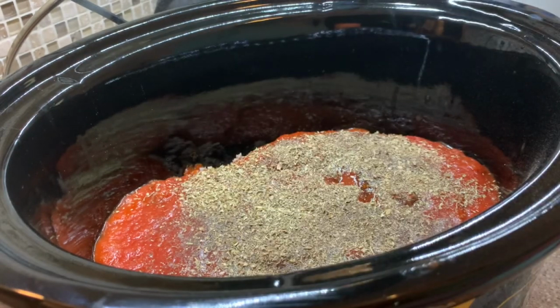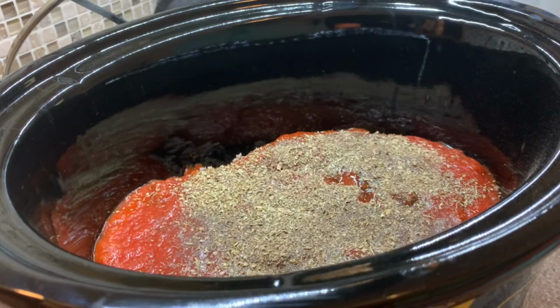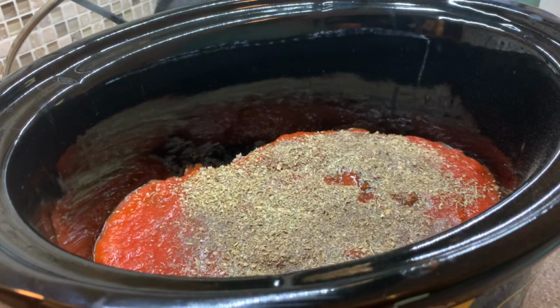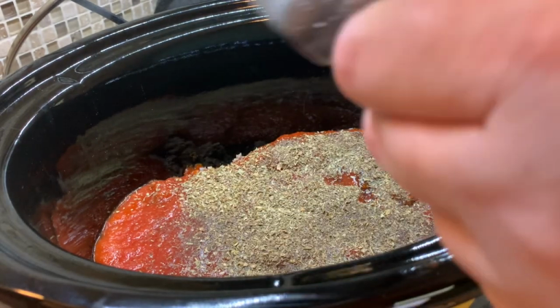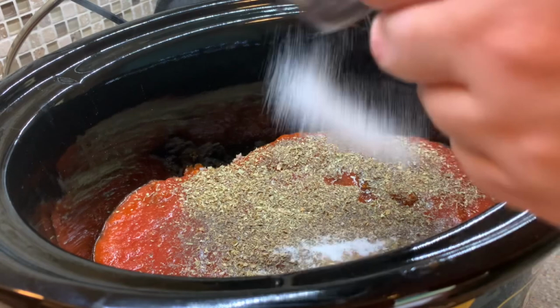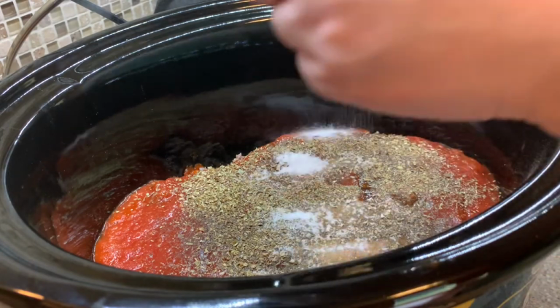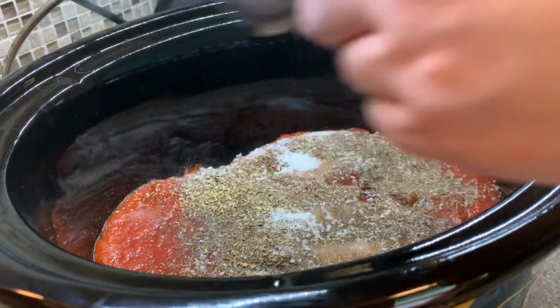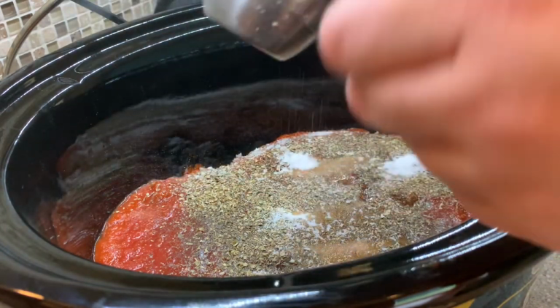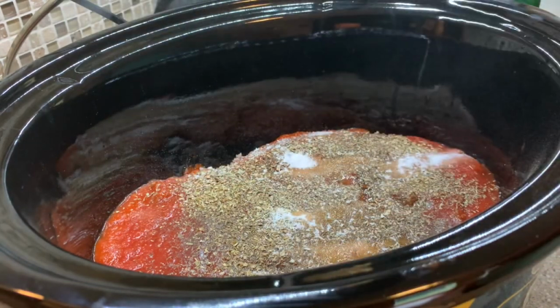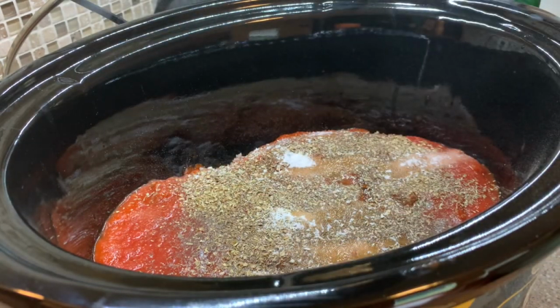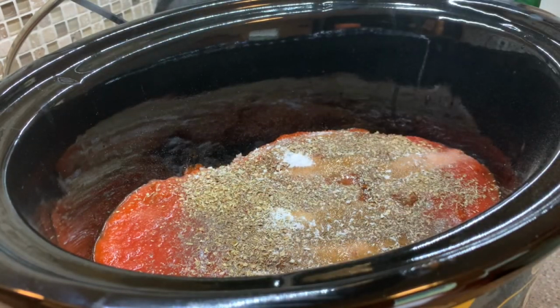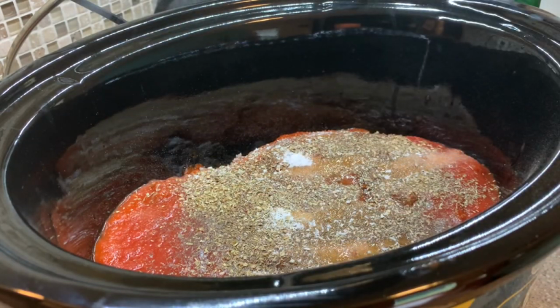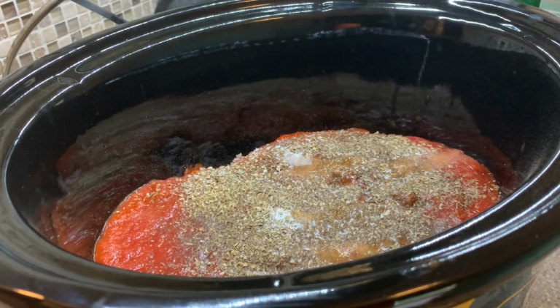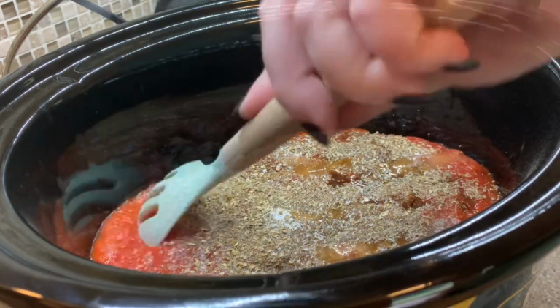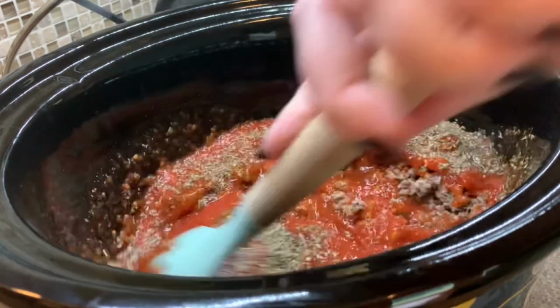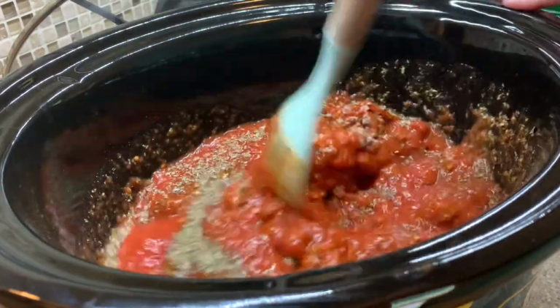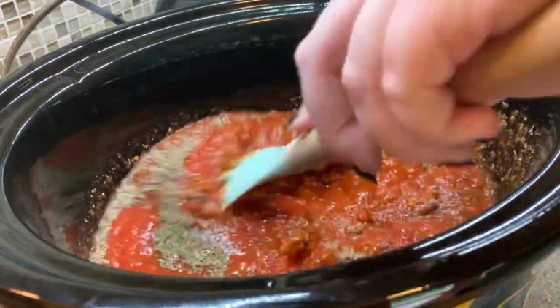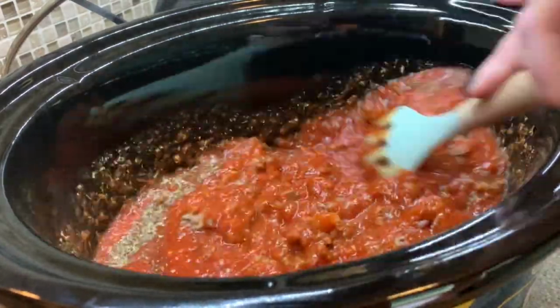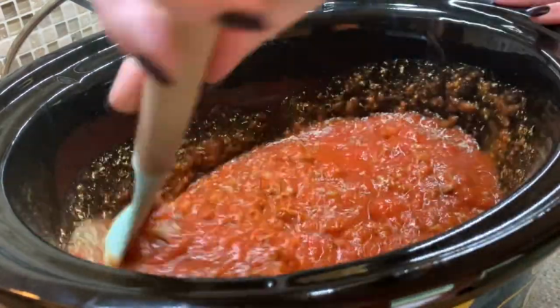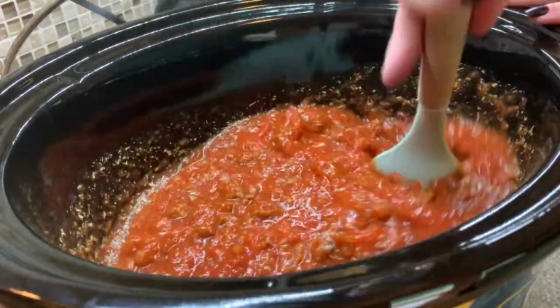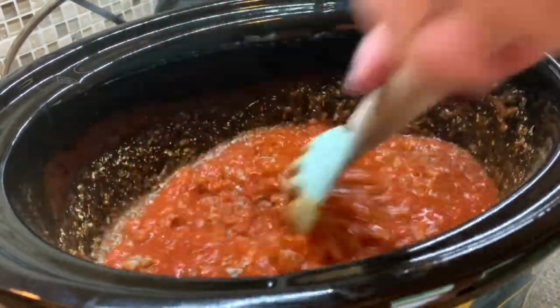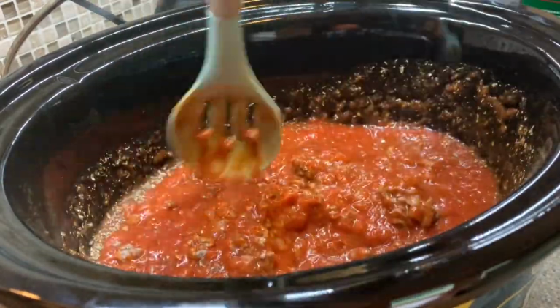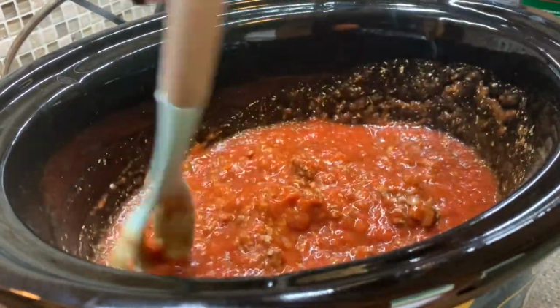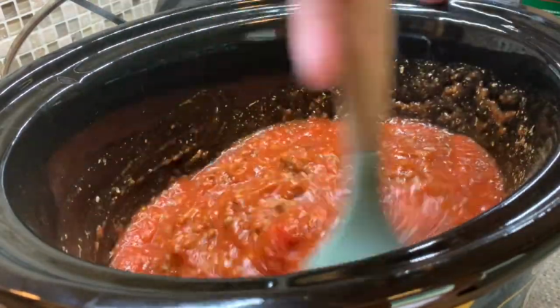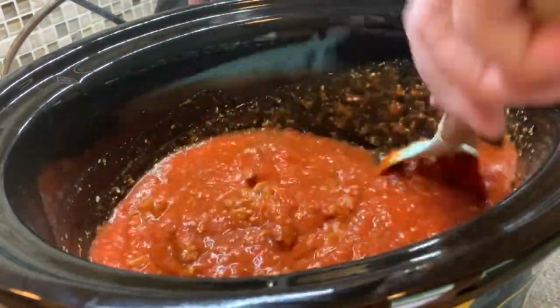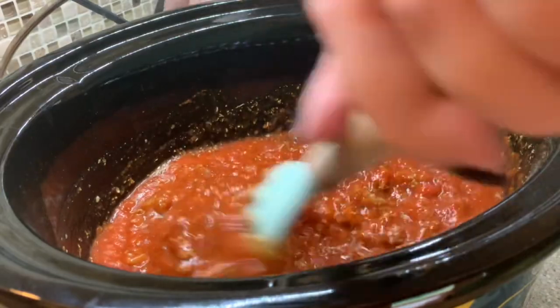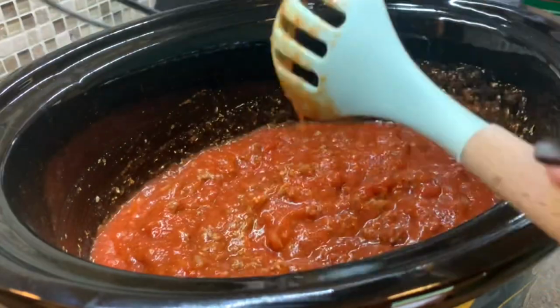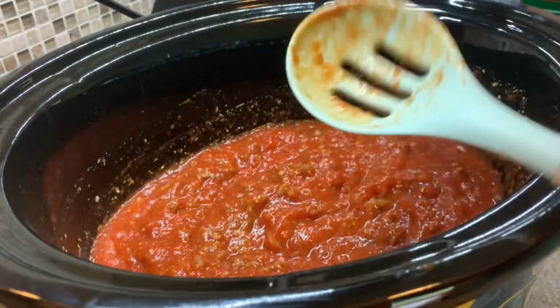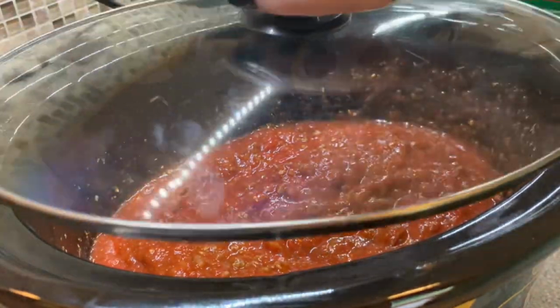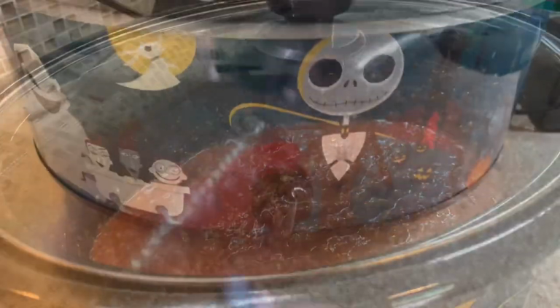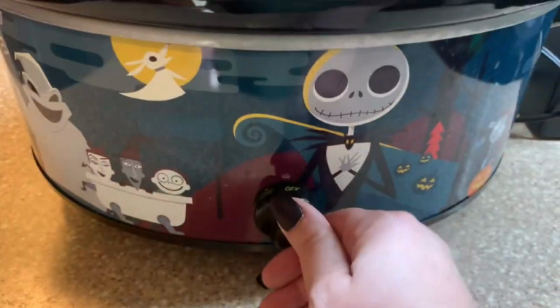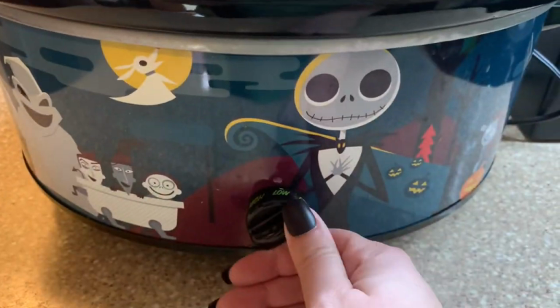You also need some beef bouillon — just put both cubes in there, you don't add any water or anything extra. Then you're just going to give that a good stir, pop the lid on, and let that cook as-is for a couple of hours. Y'all, the house smelled so good!